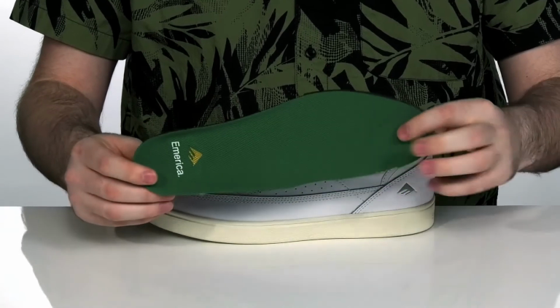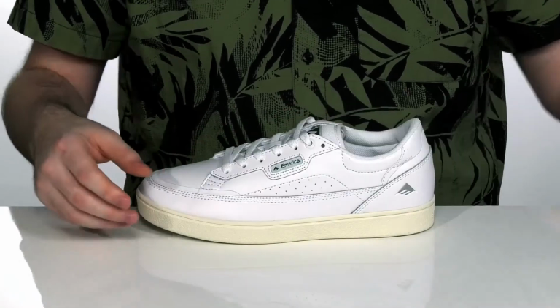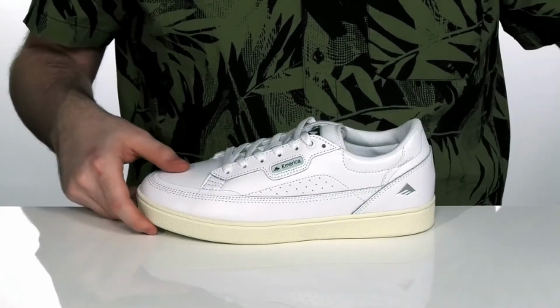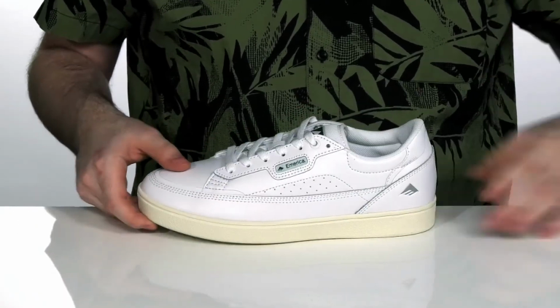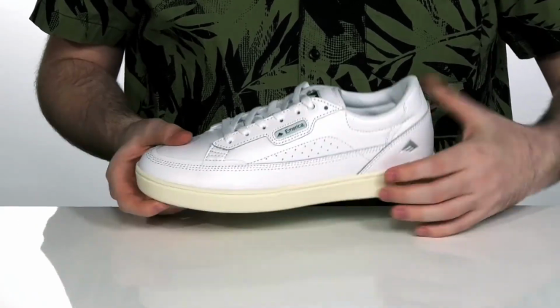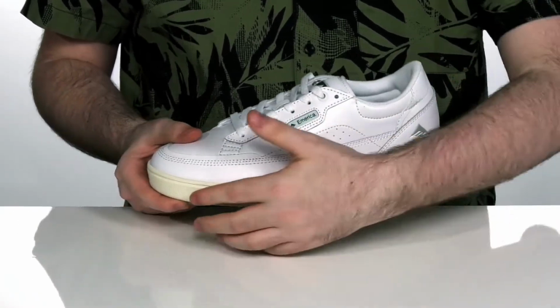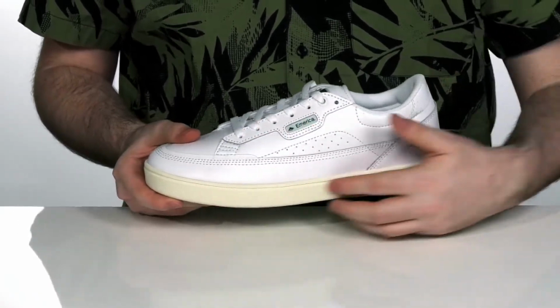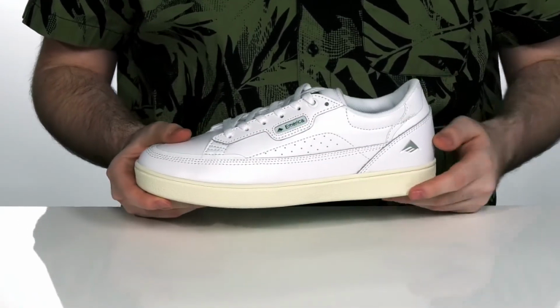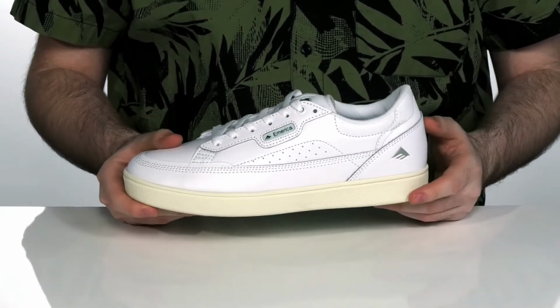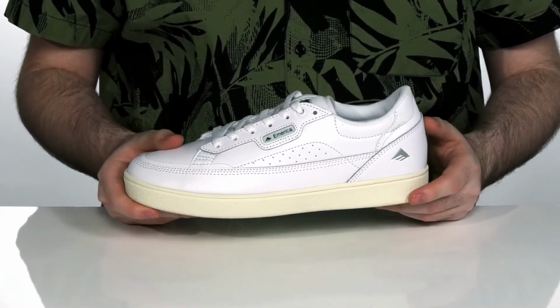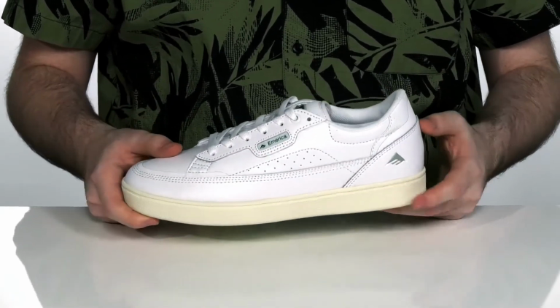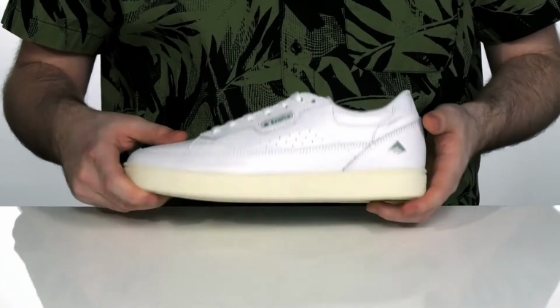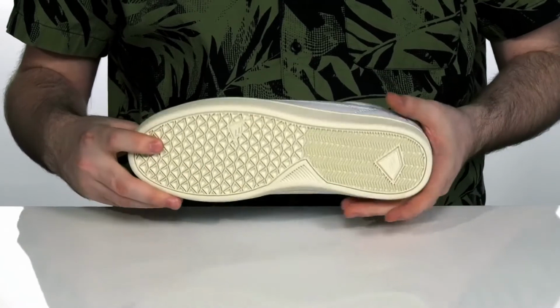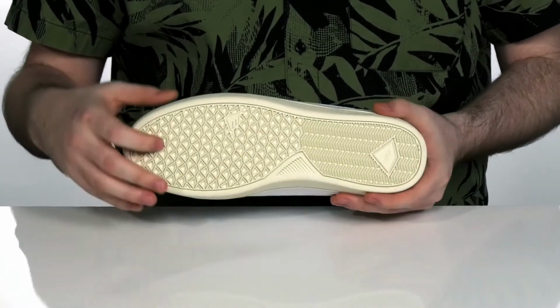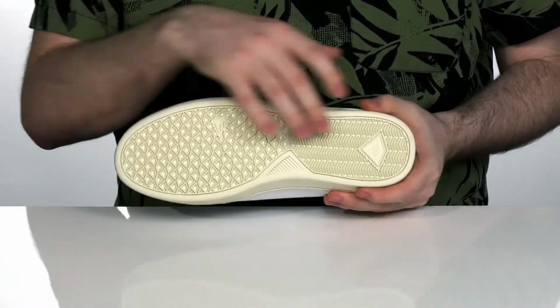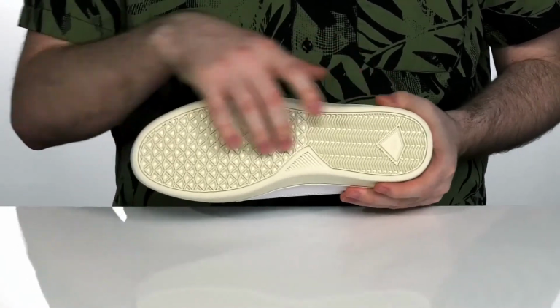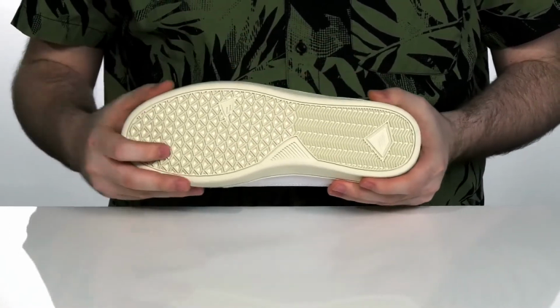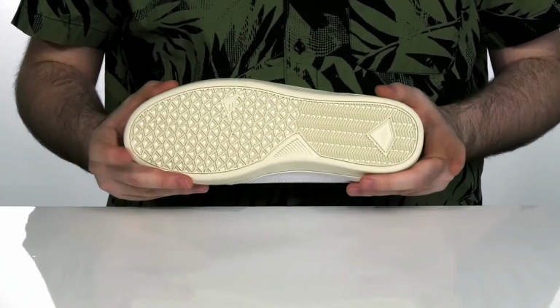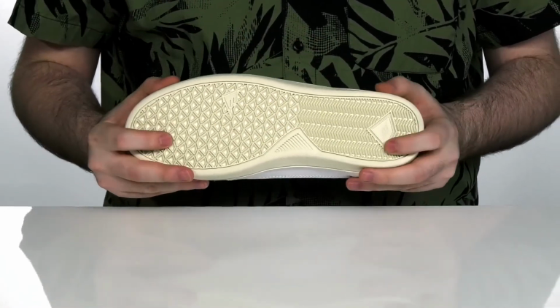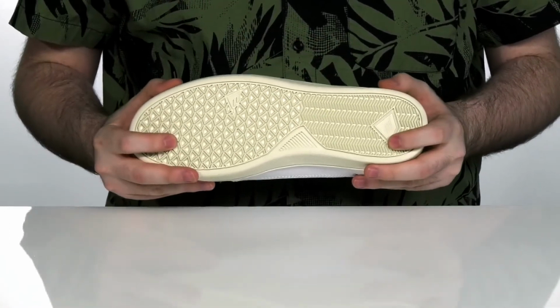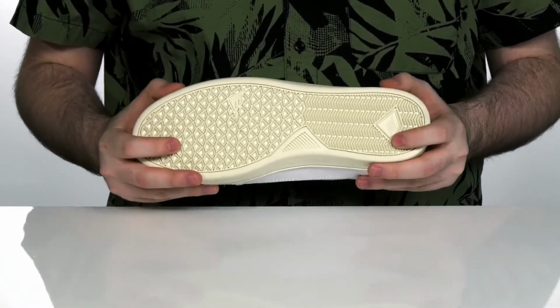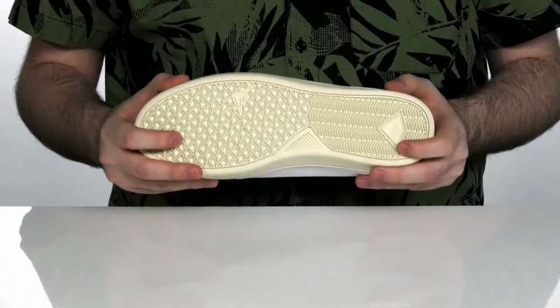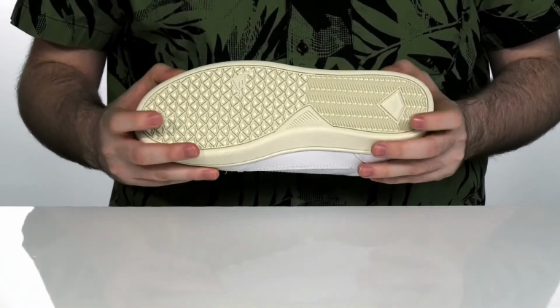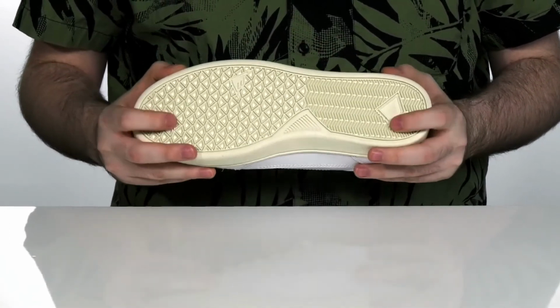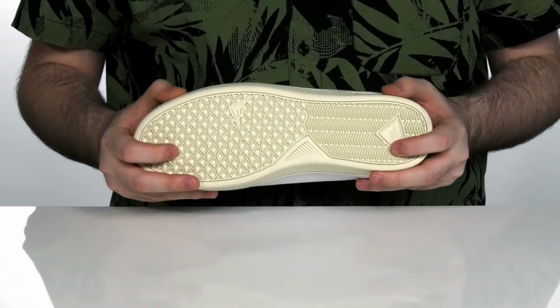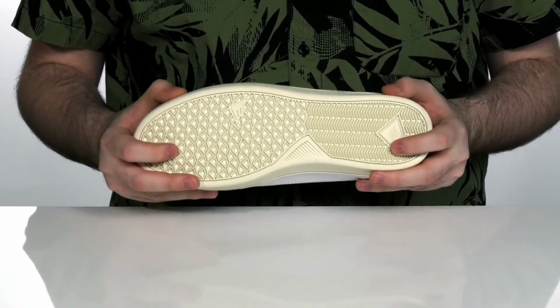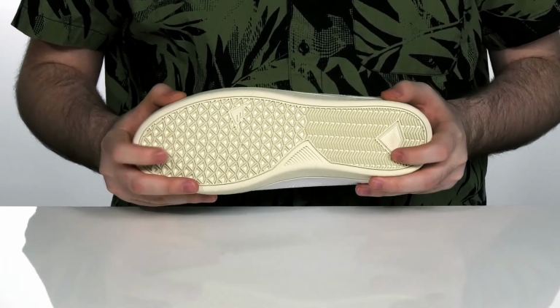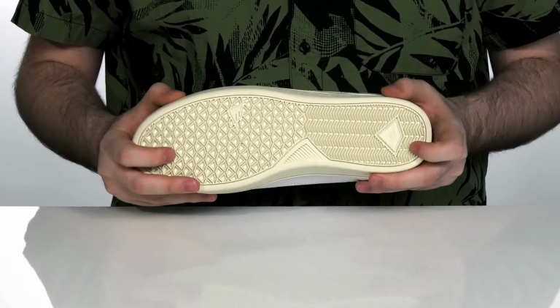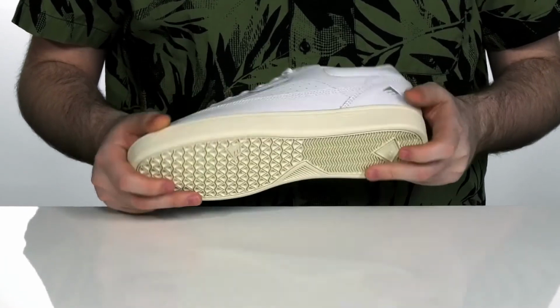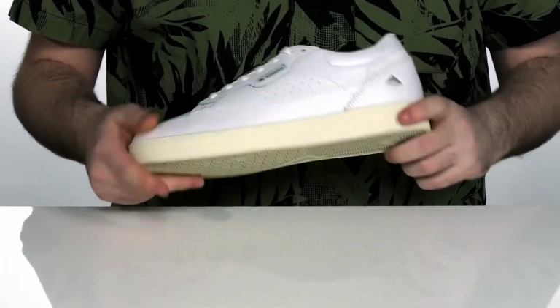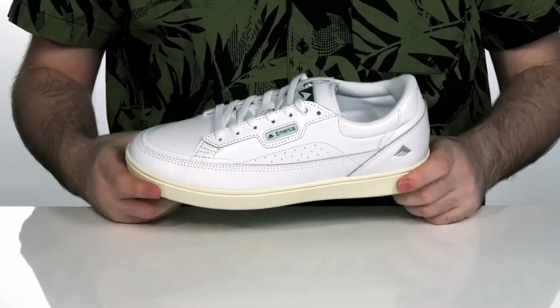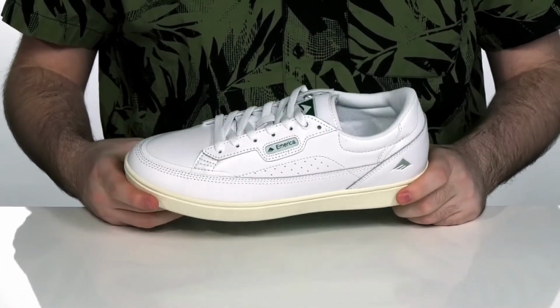With a full-length EVA midsole to add some extra rebound and cushioning, it sits on top of the tried-and-true Formula G cupsole that's going to give you ultimate board grip, so you never slip around when you're out there skating.